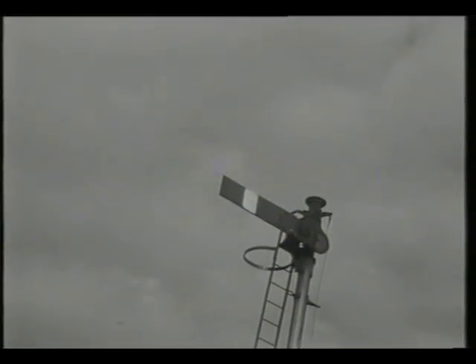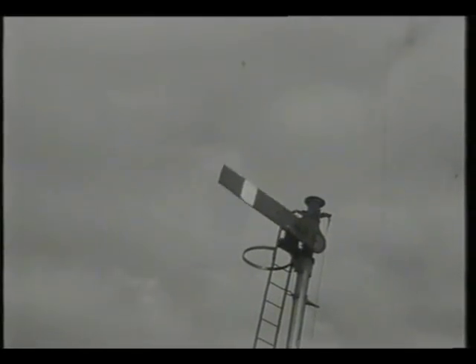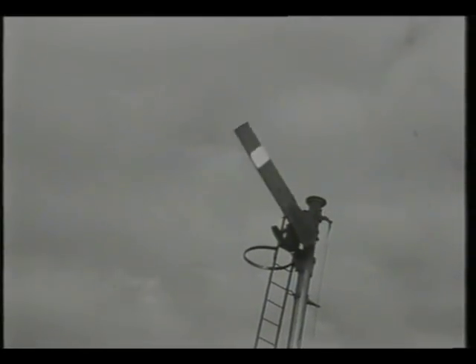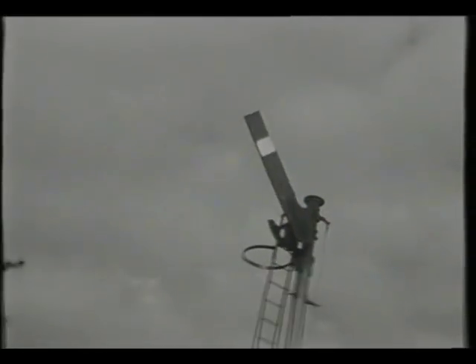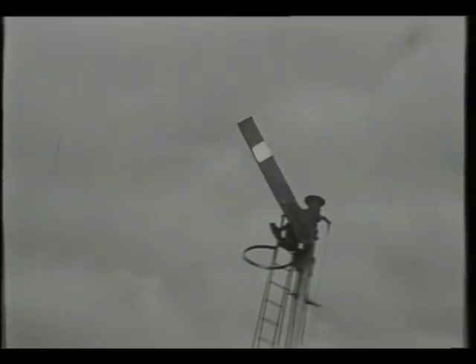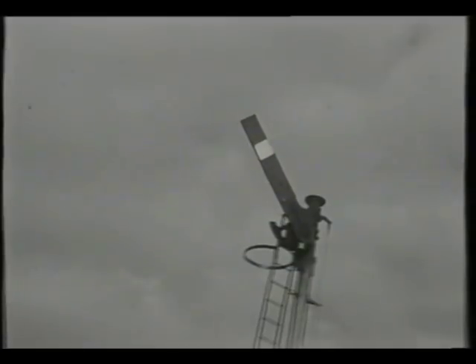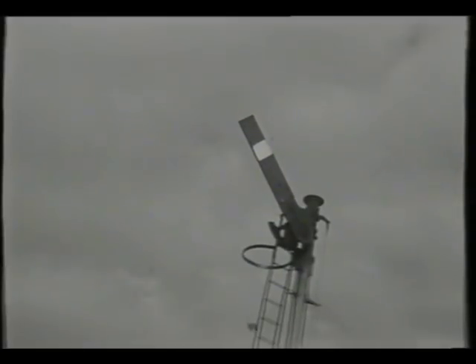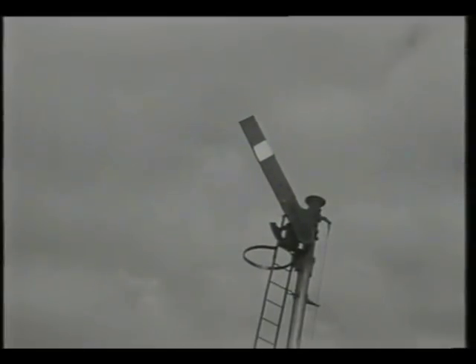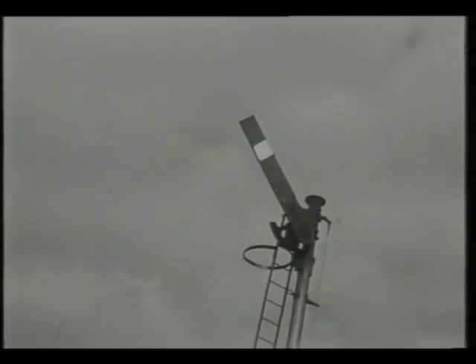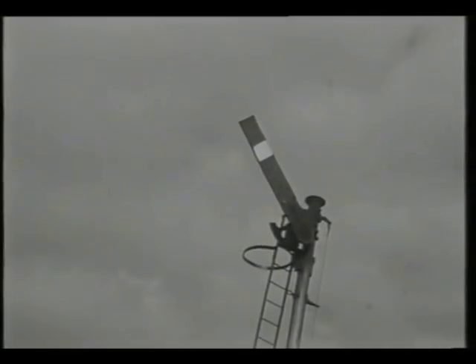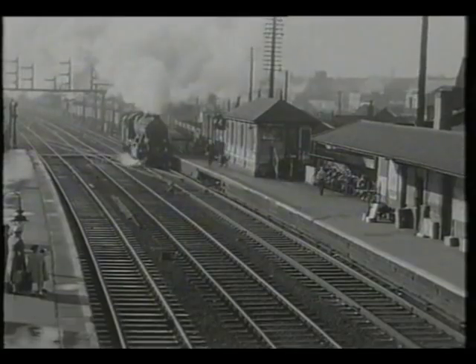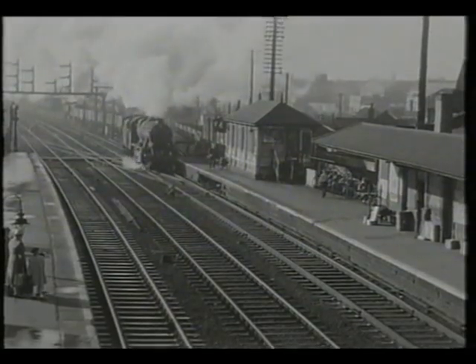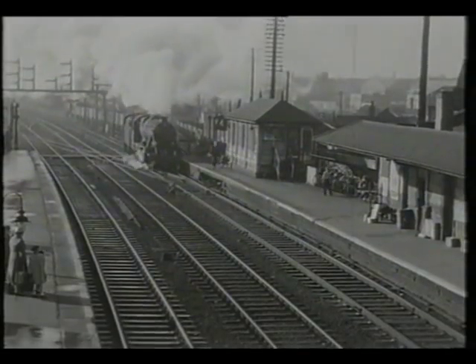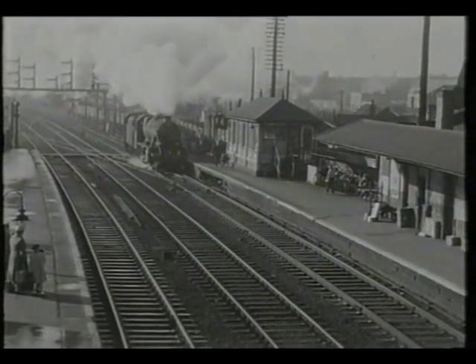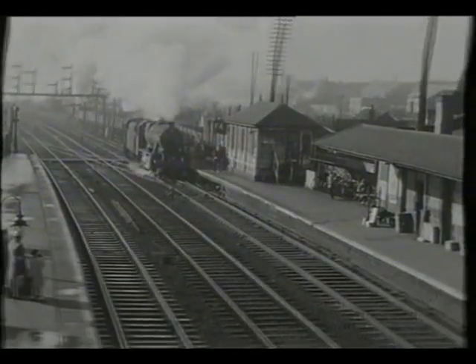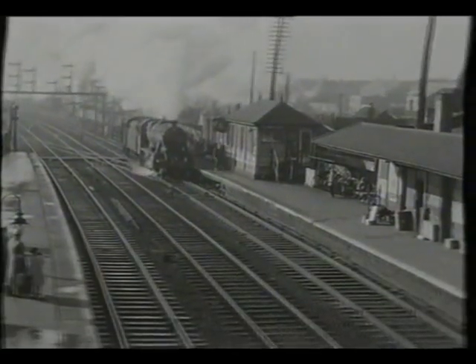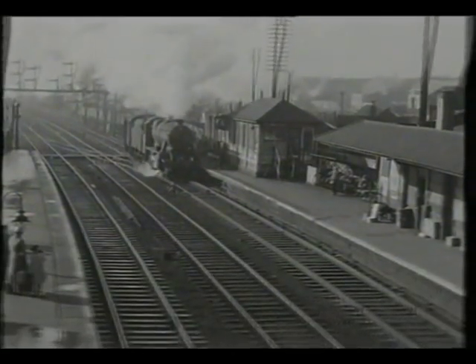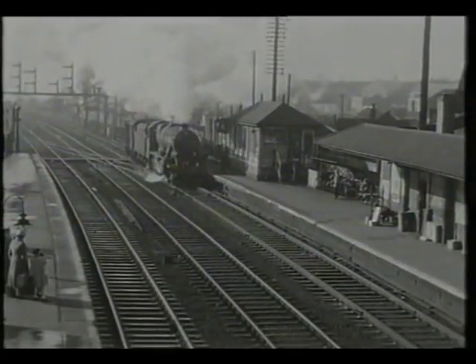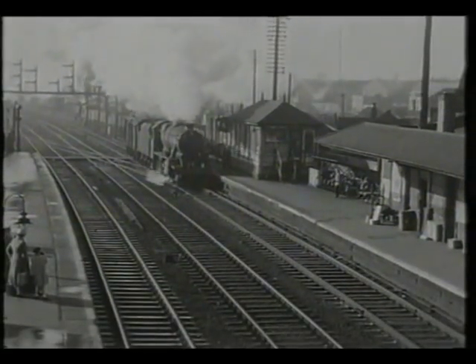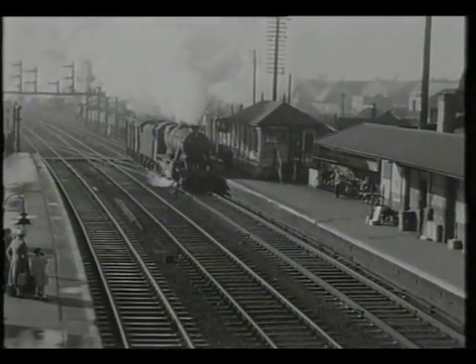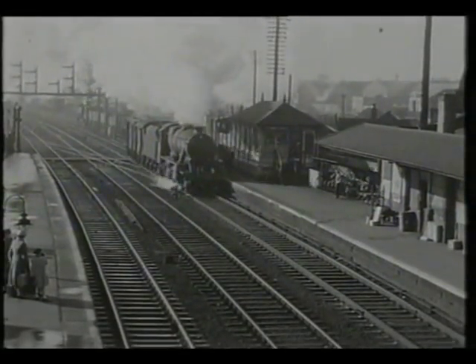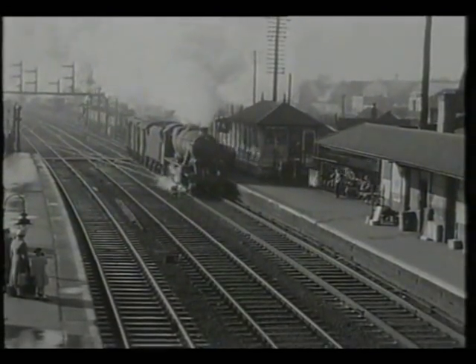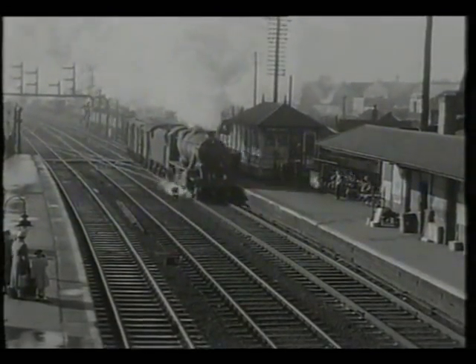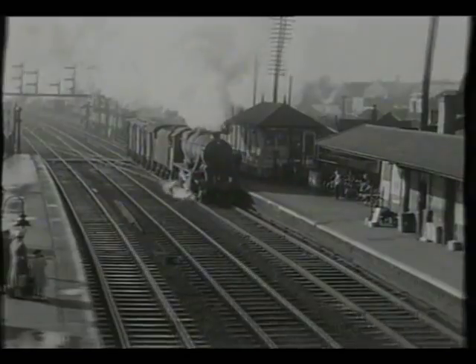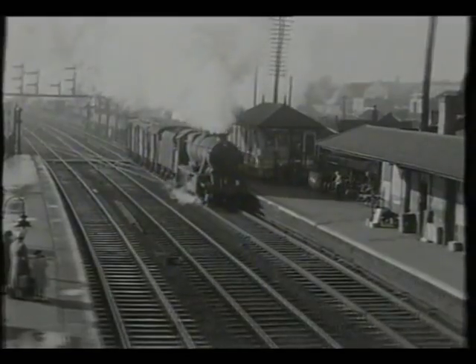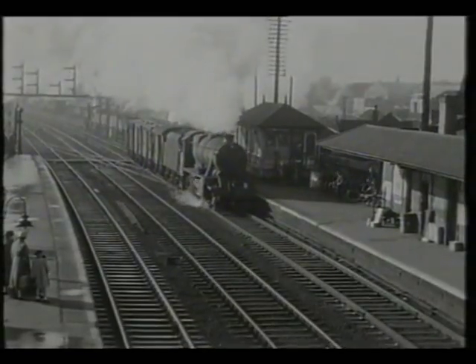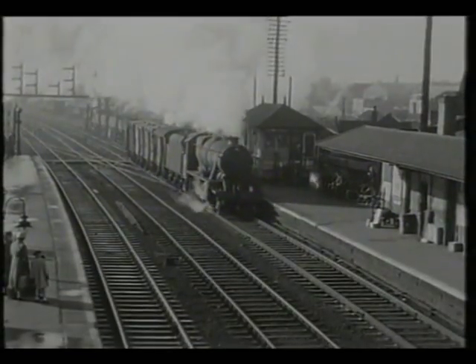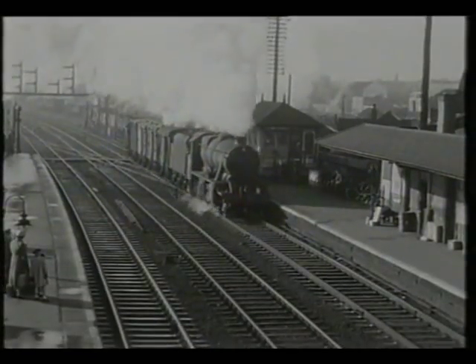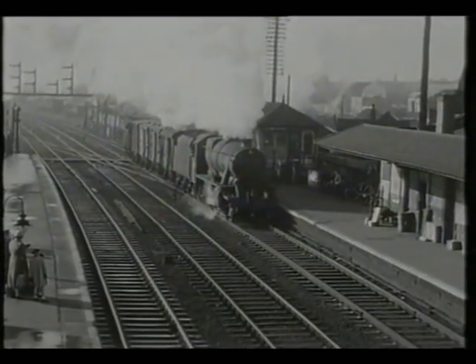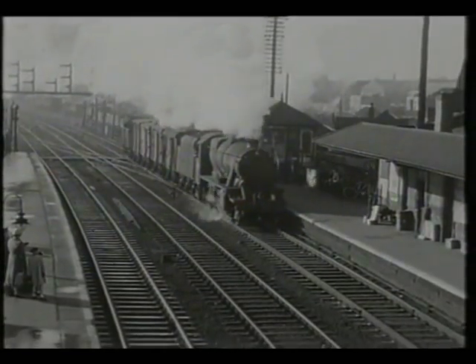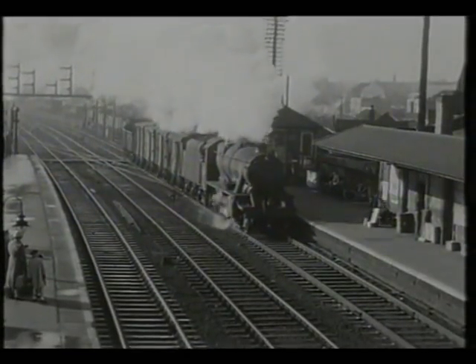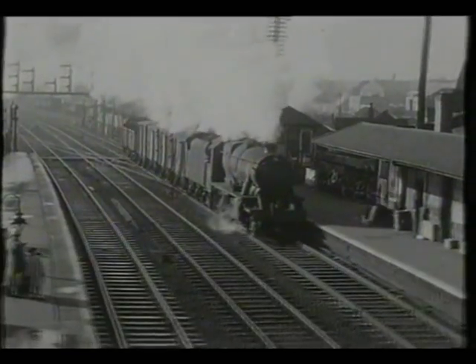The signal goes off again to allow the passage of an up freight. These would usually take their bankers on in the reception sidings on the up side at Bromsgrove.